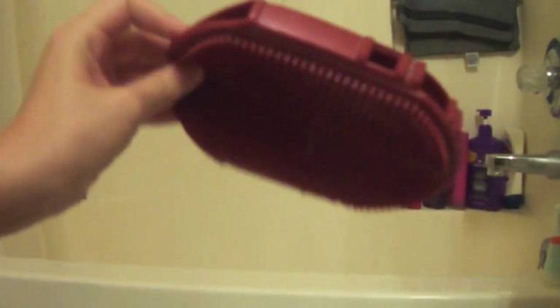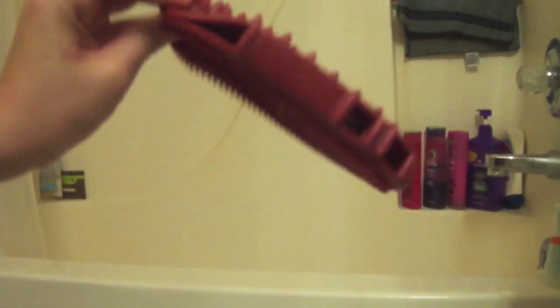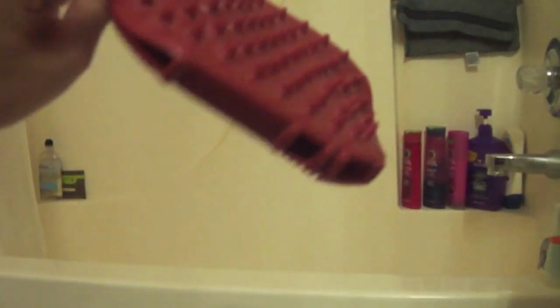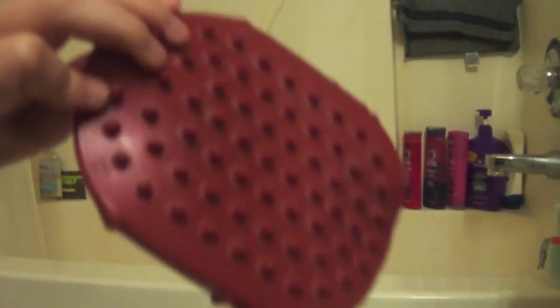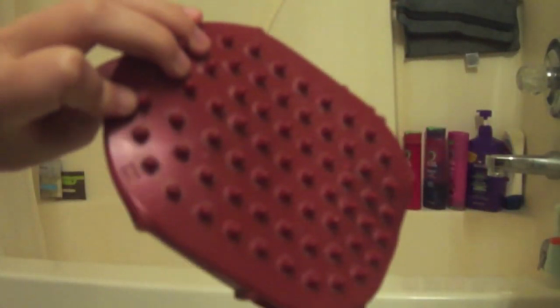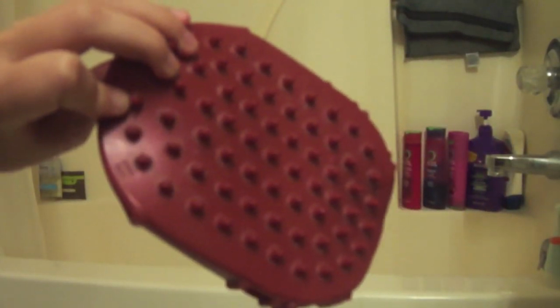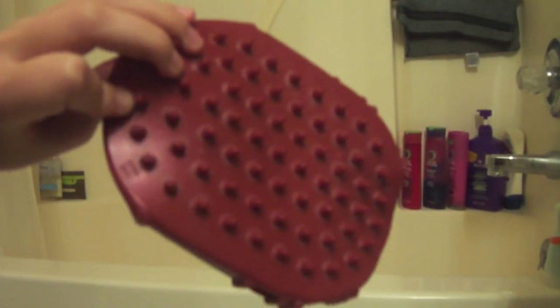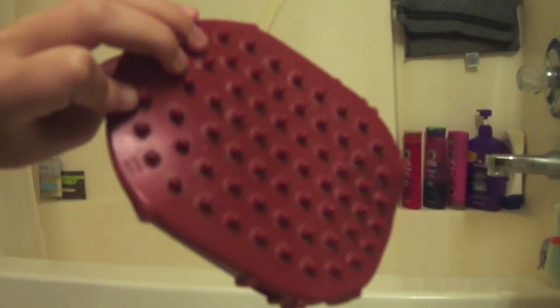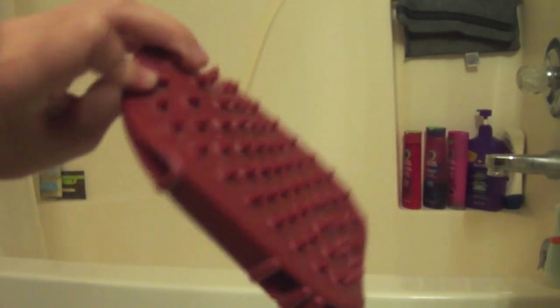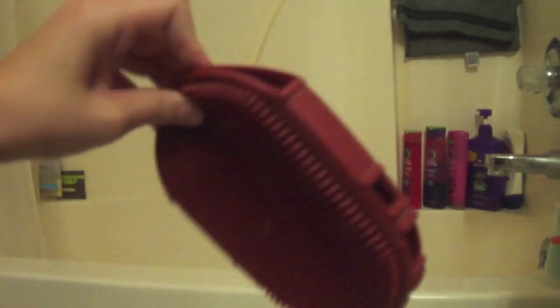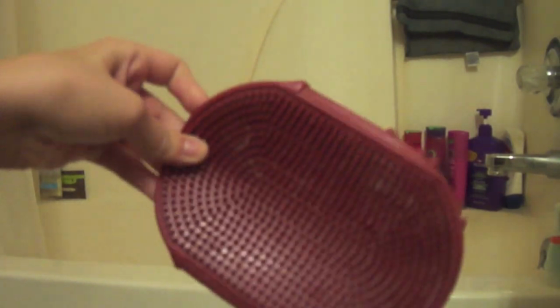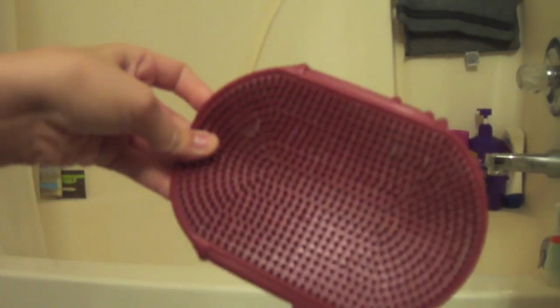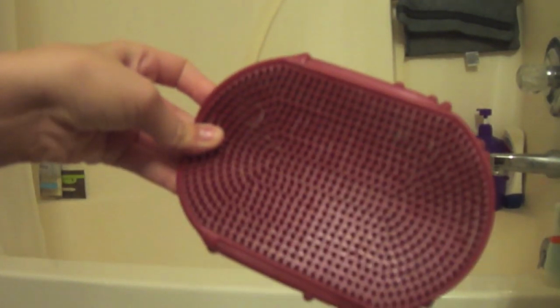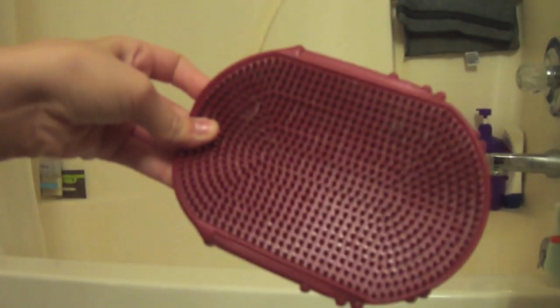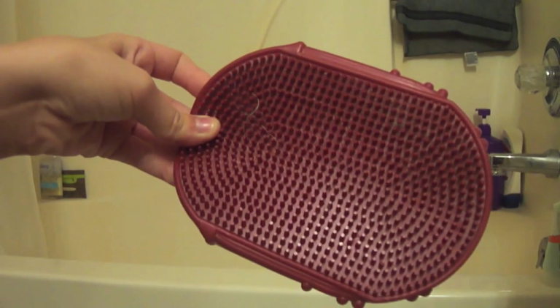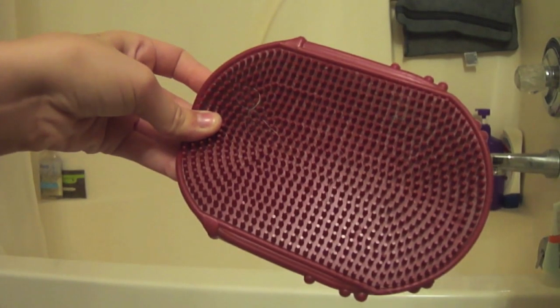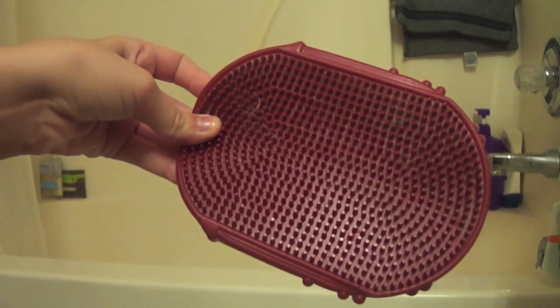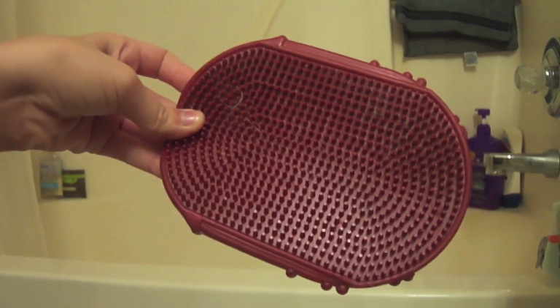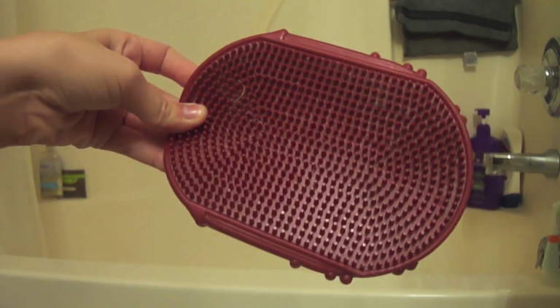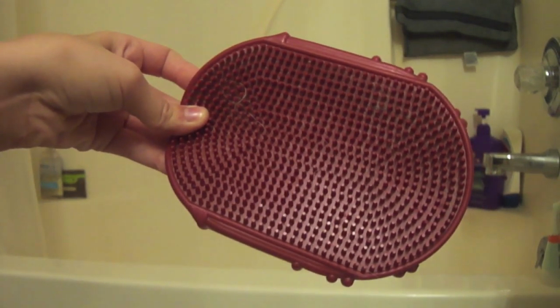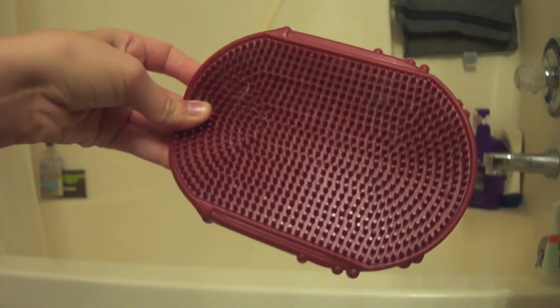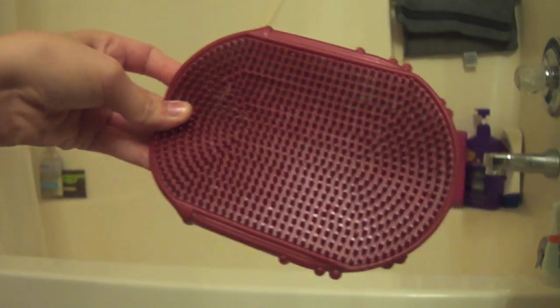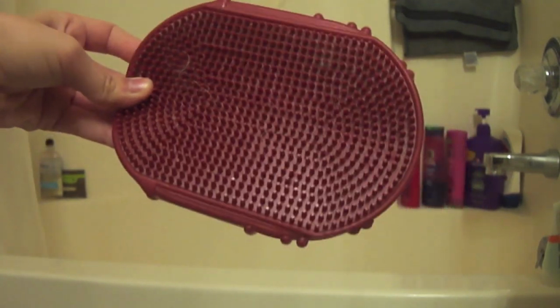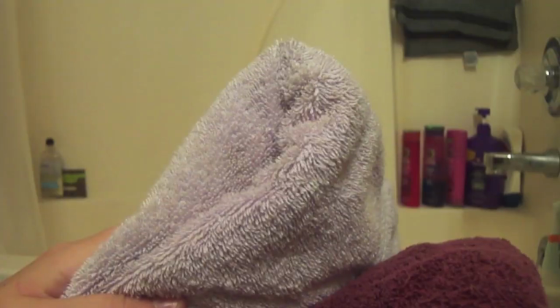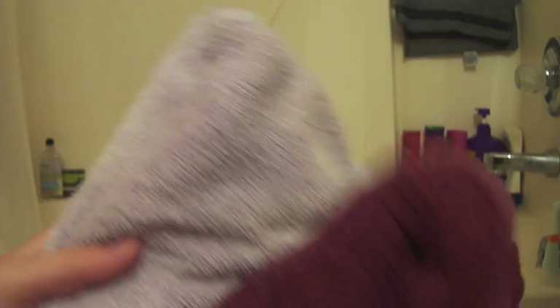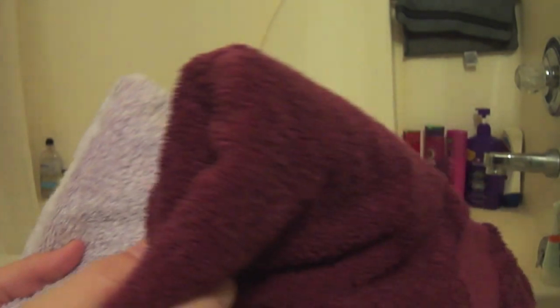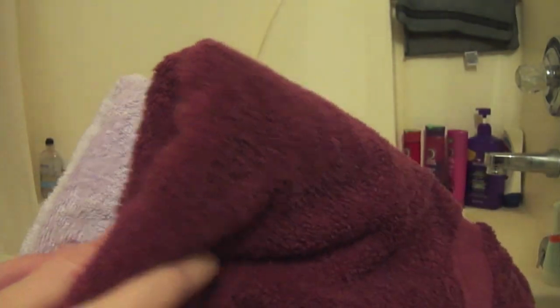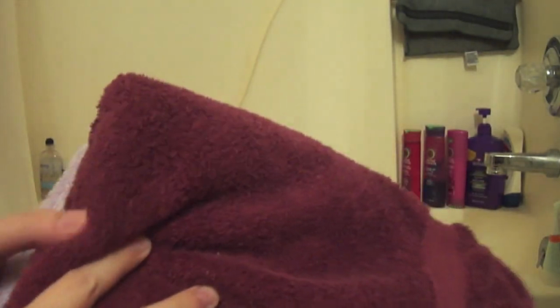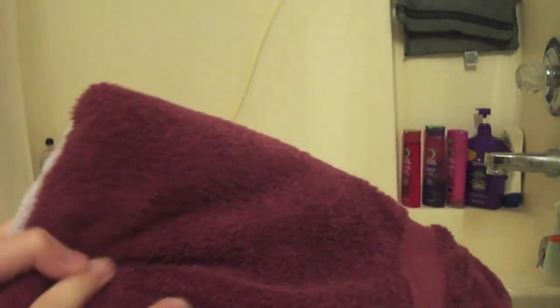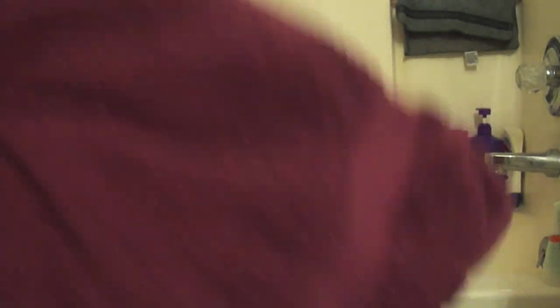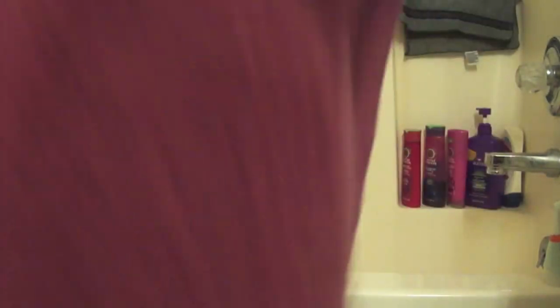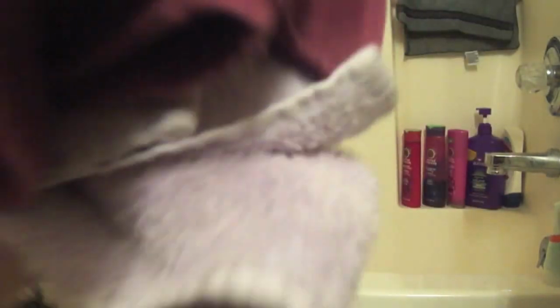It kind of has some fur in it, but this is a really good brush and it doesn't hurt their skin at all. And then I just have some rags for towels.